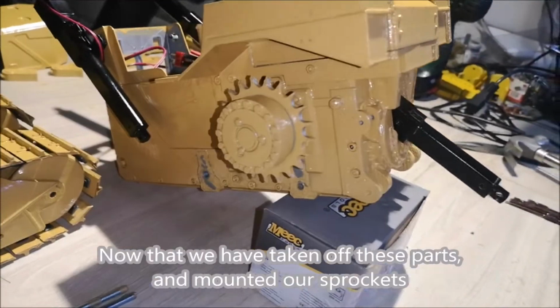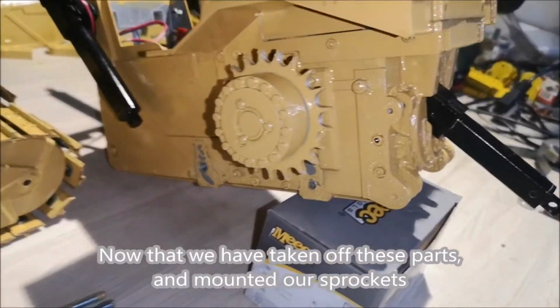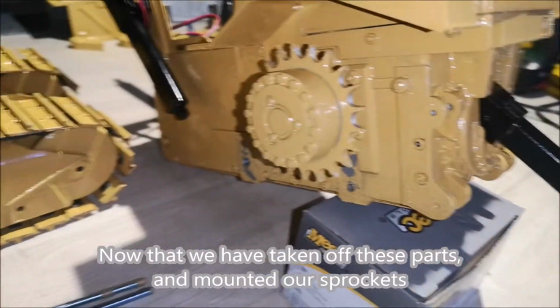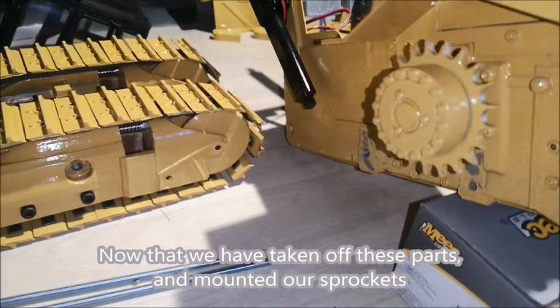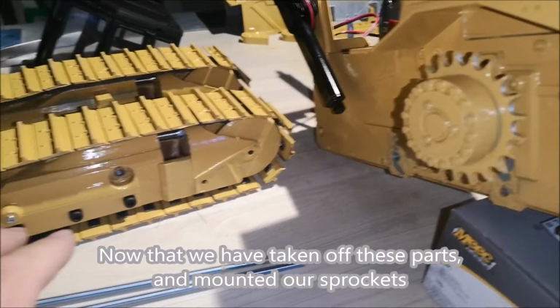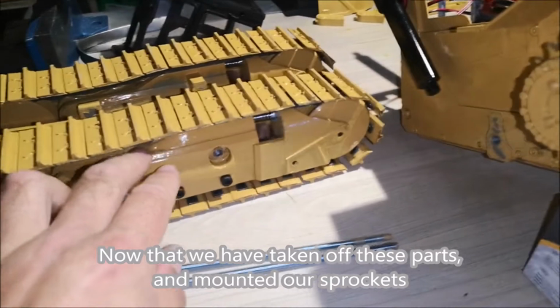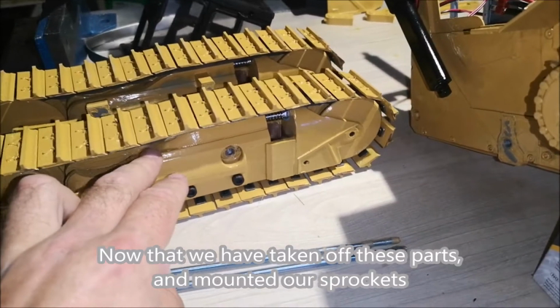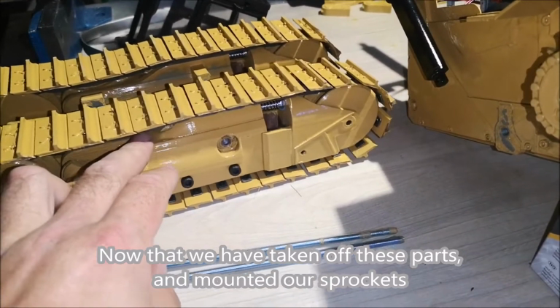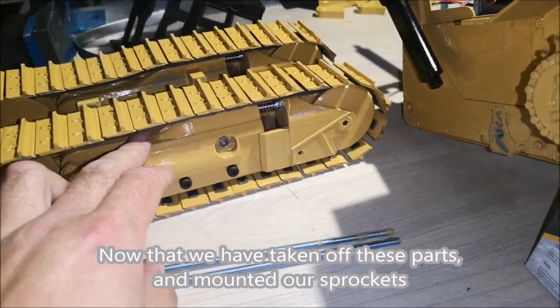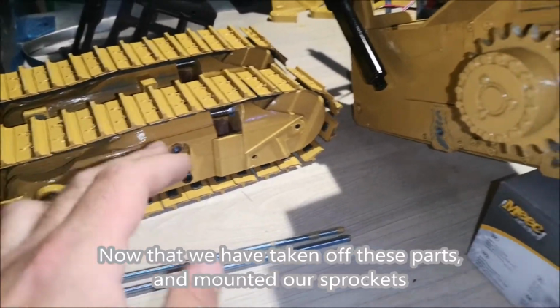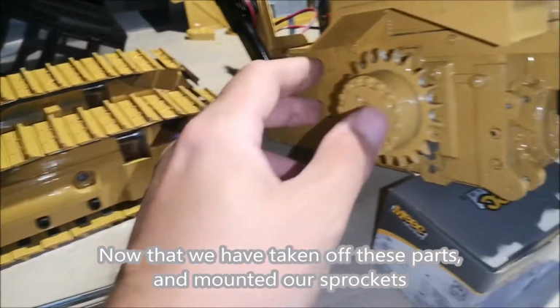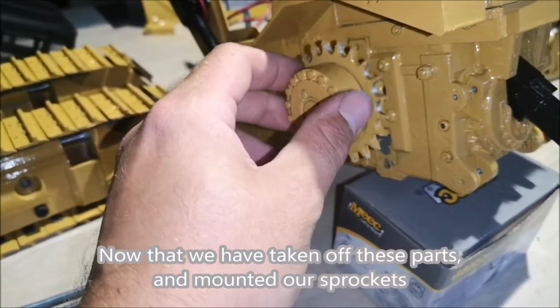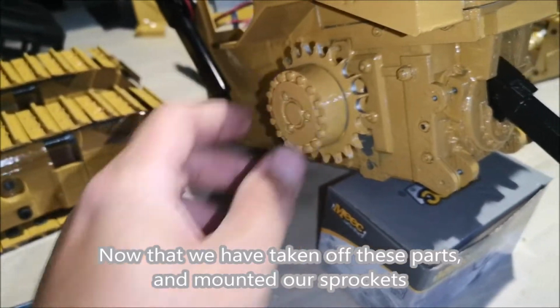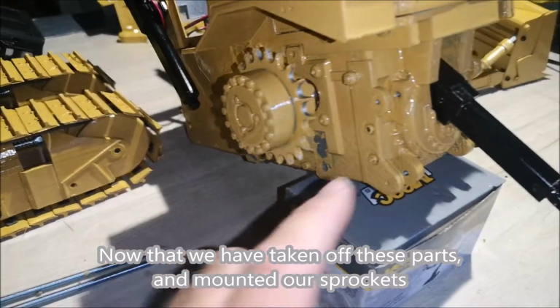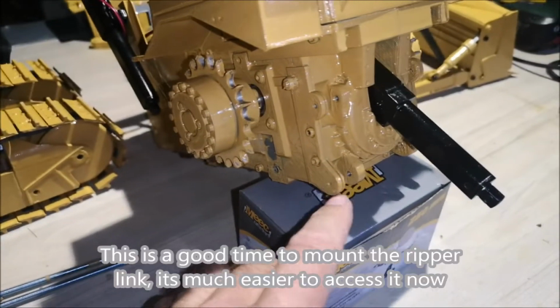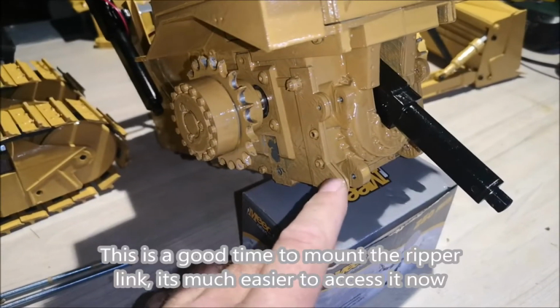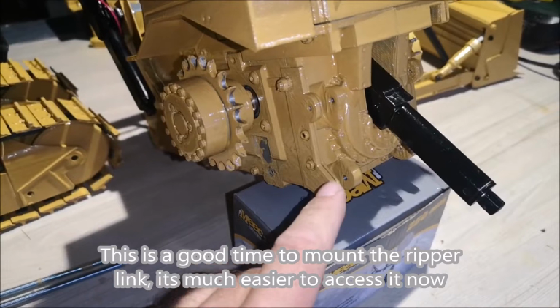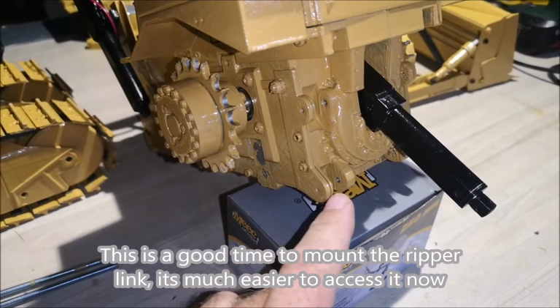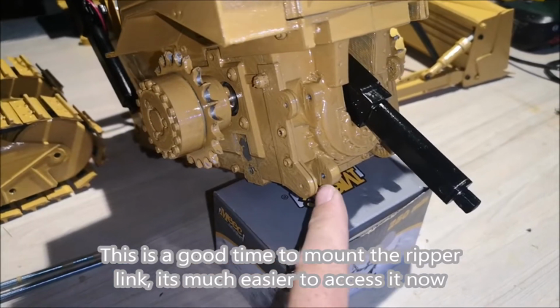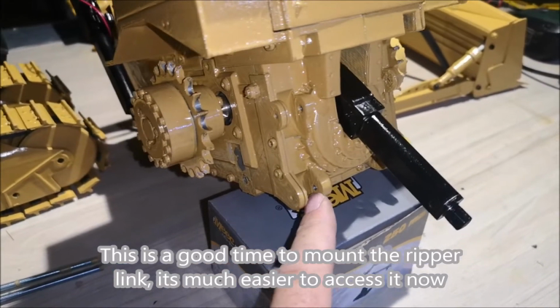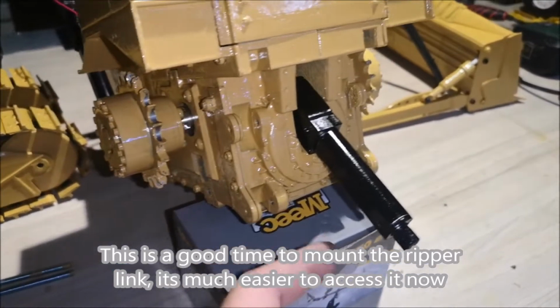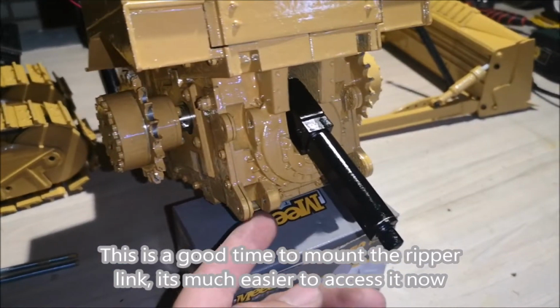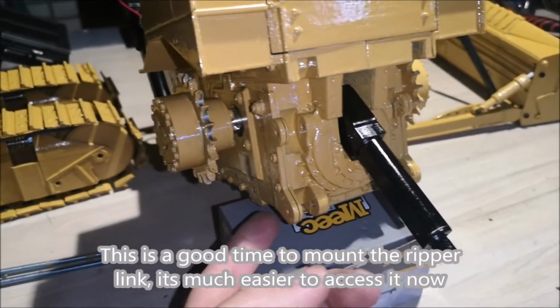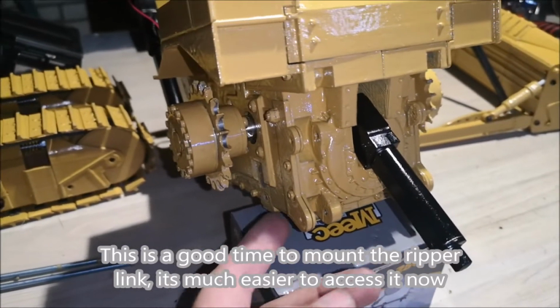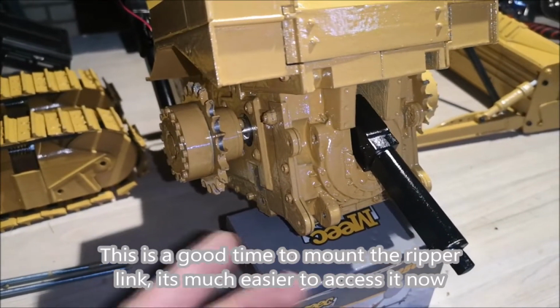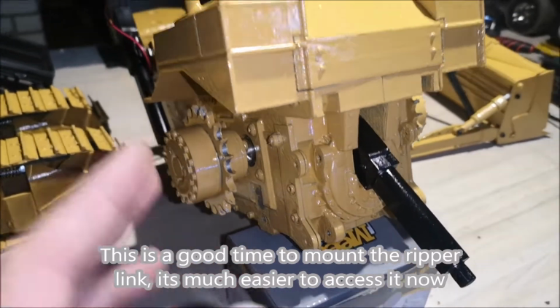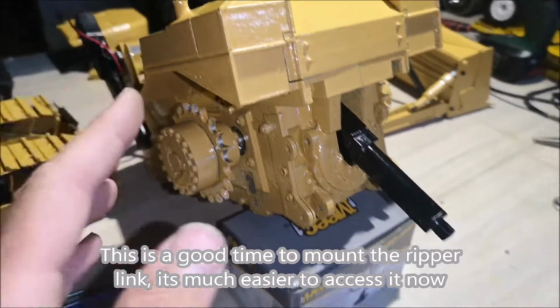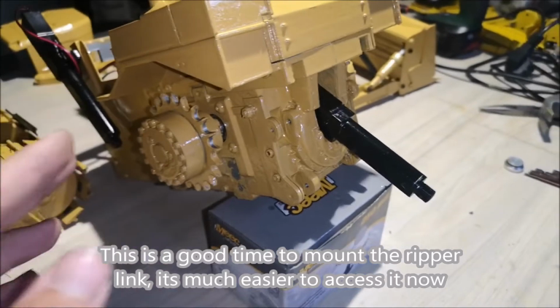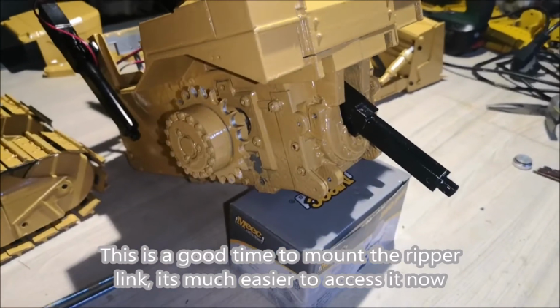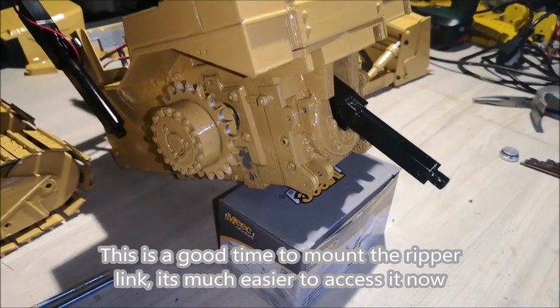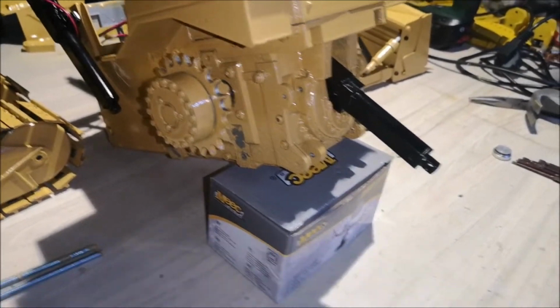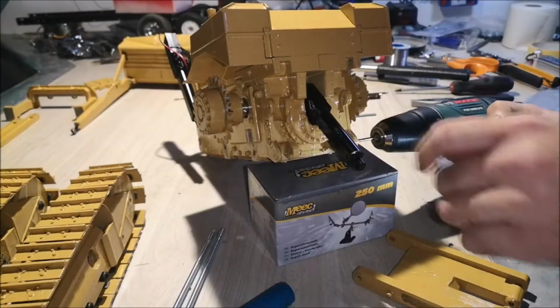Now that we have taken off these parts and mounted our sprockets, this is a good time to mount the ripper link. It's much easier to access it now, so let's go ahead and do that.